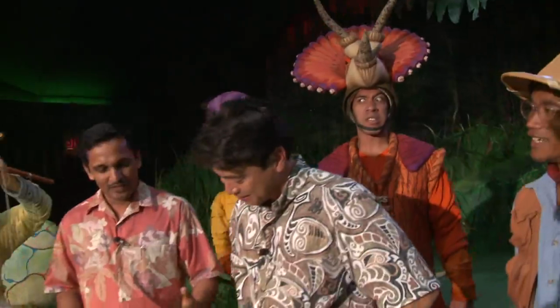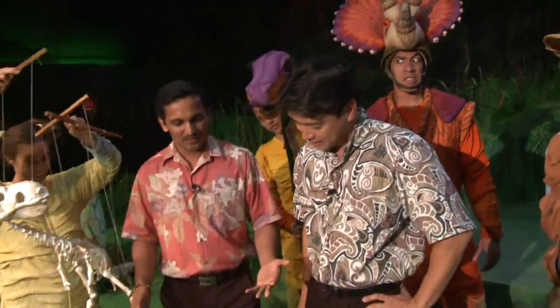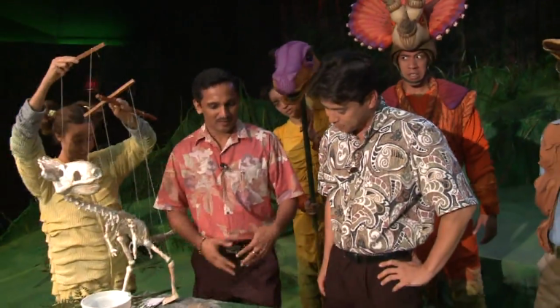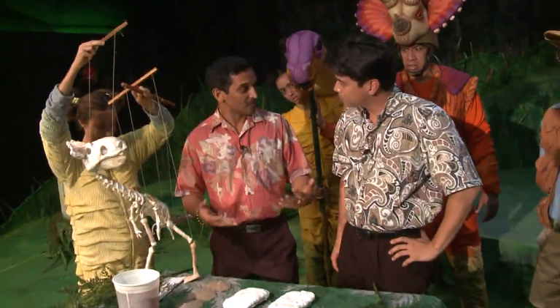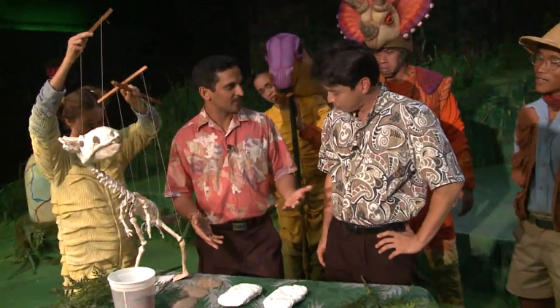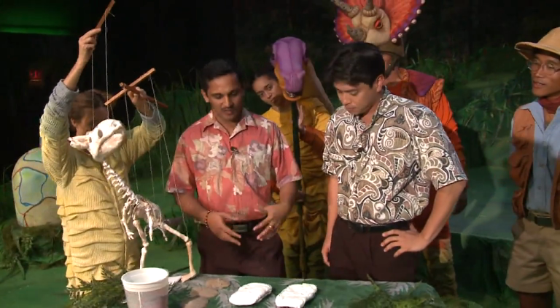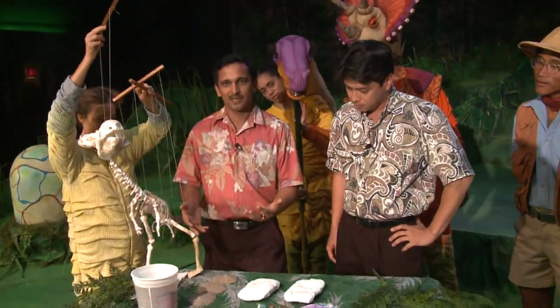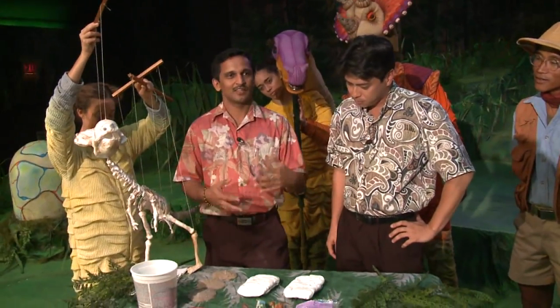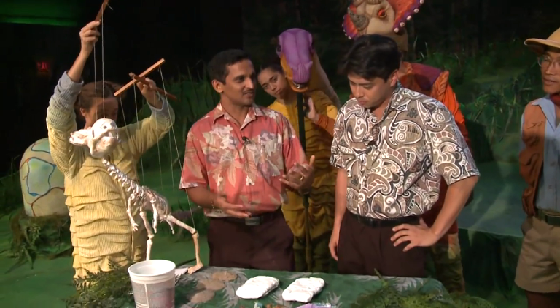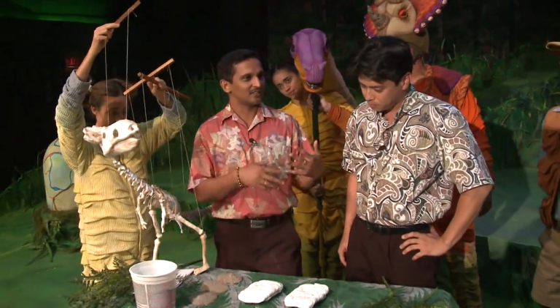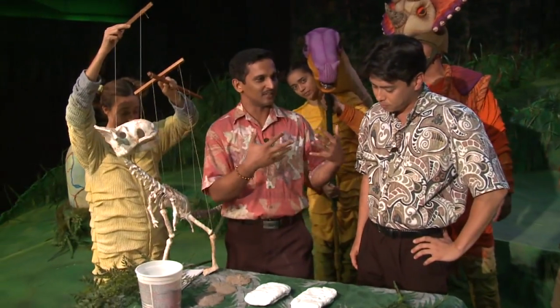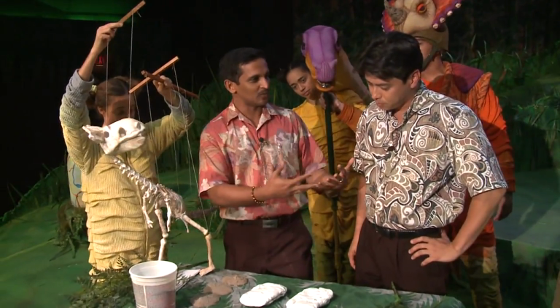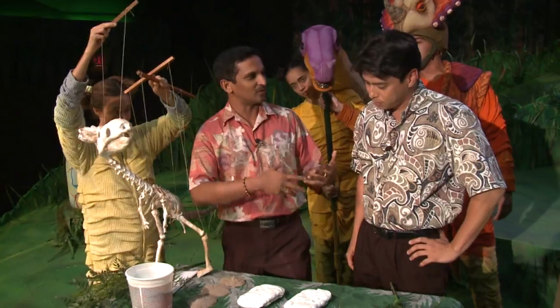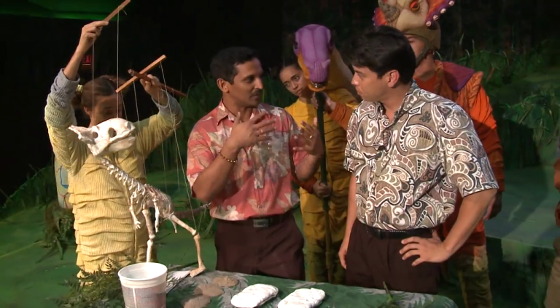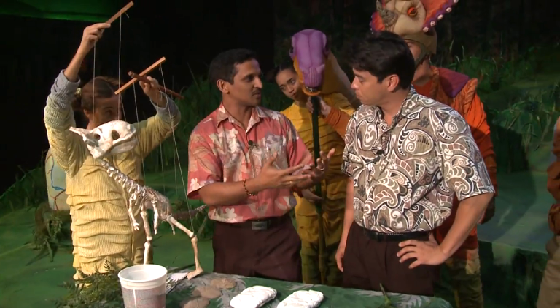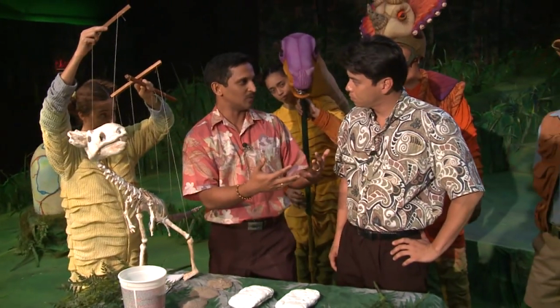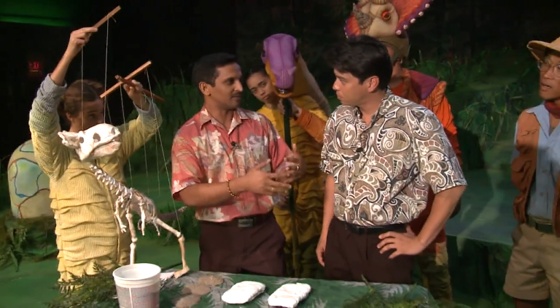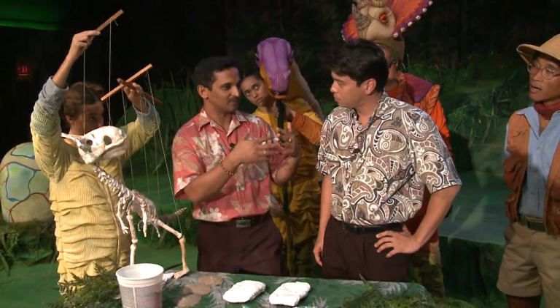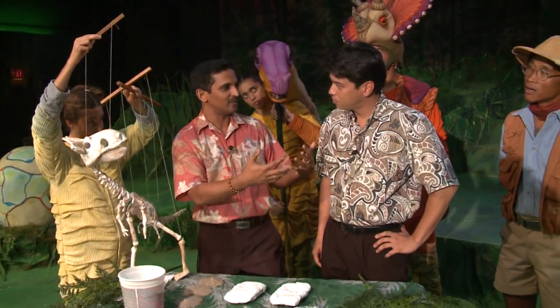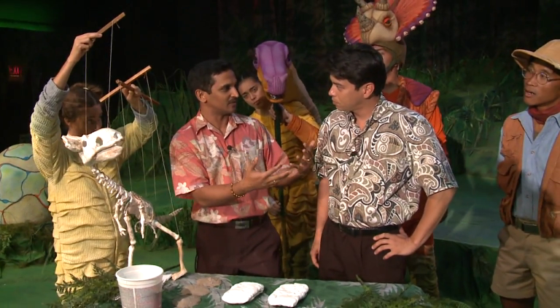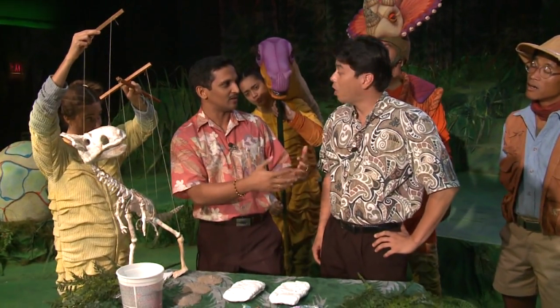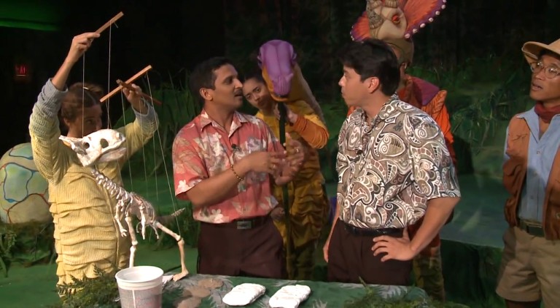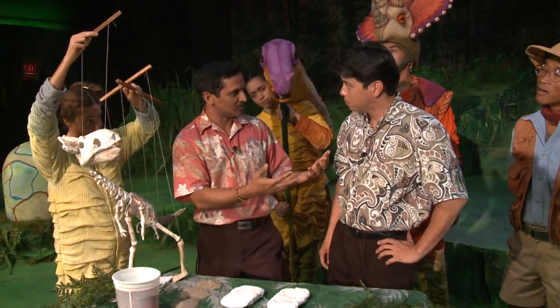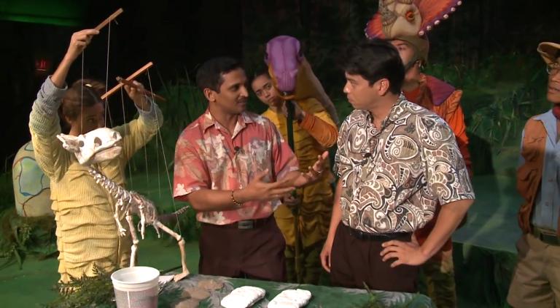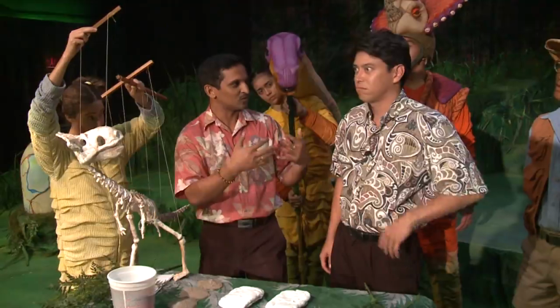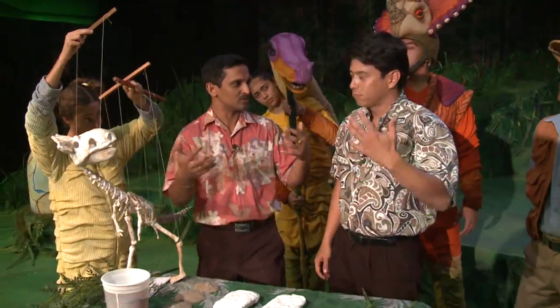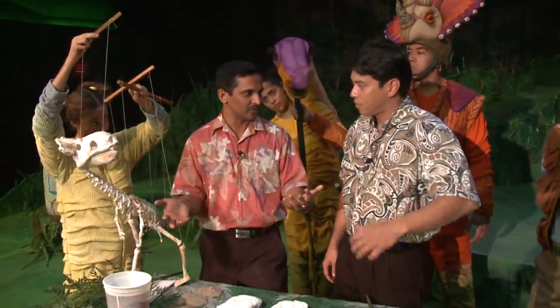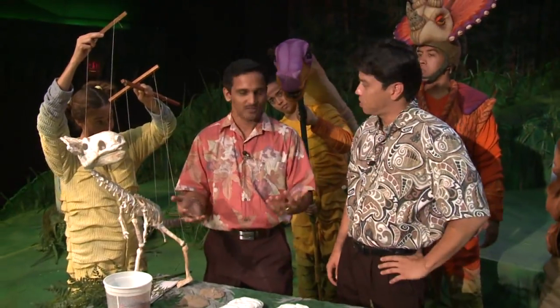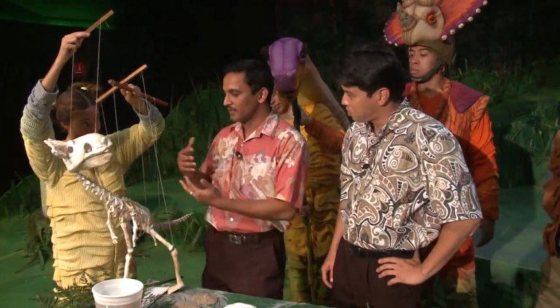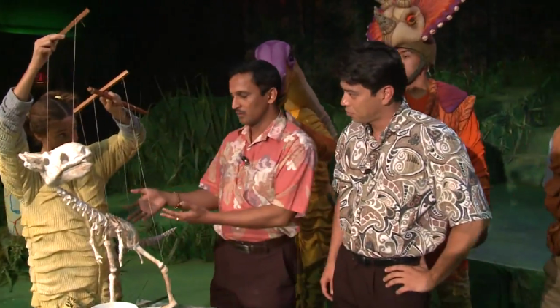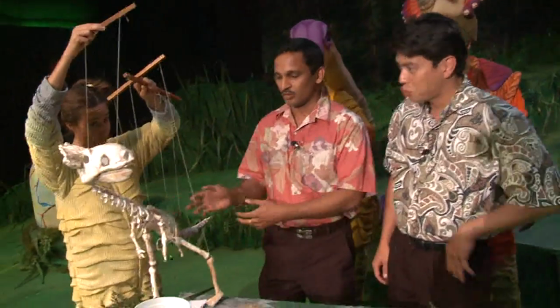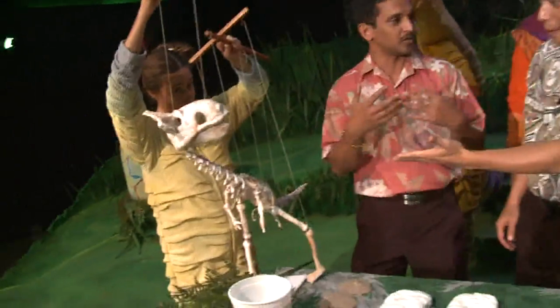Well, we're trying to teach about fossils. Fossils are basically — the definition is either the bones or the impressions of the bones that remain in the ground, underground, after the actual bone has rotted away. So it could be the actual bone or the impressions.